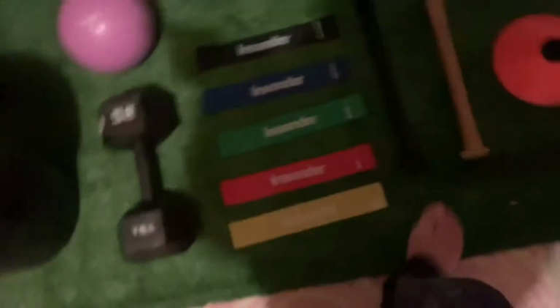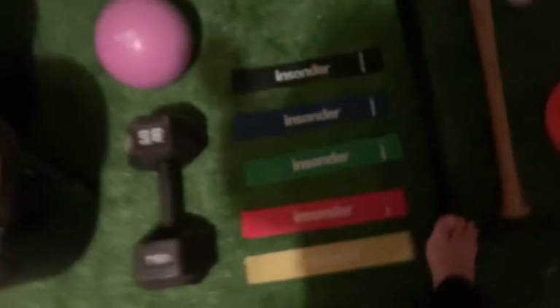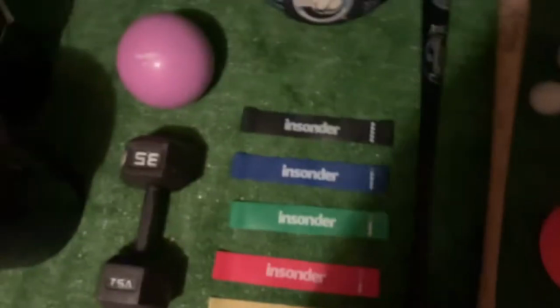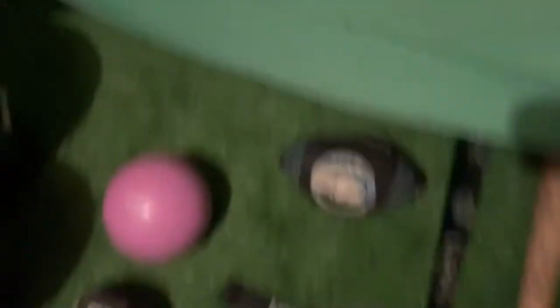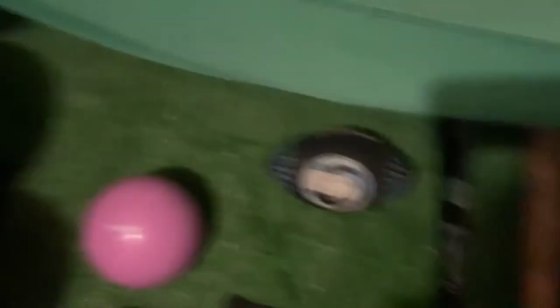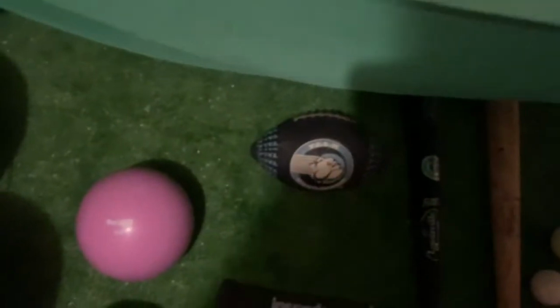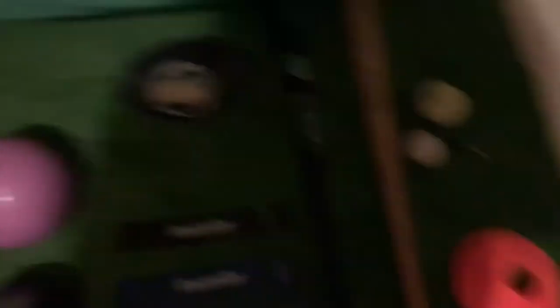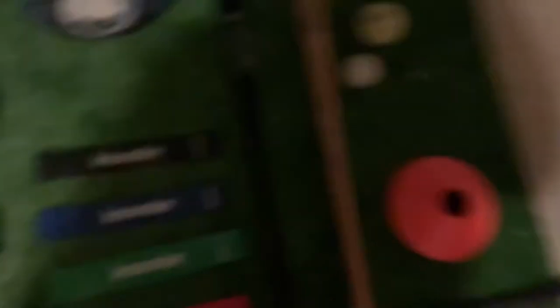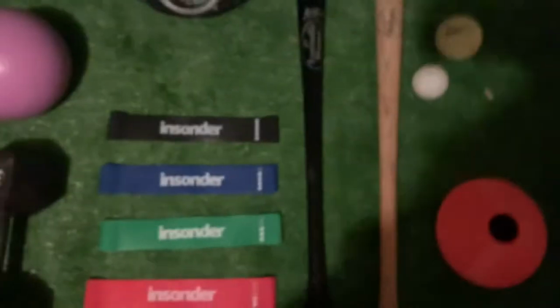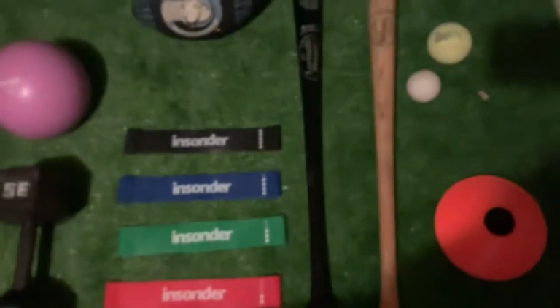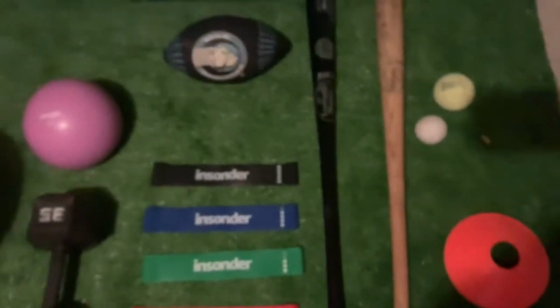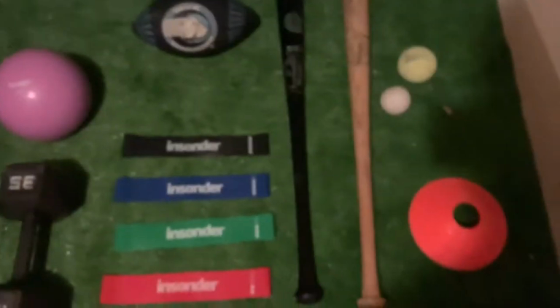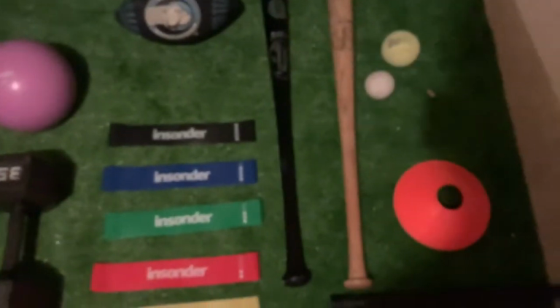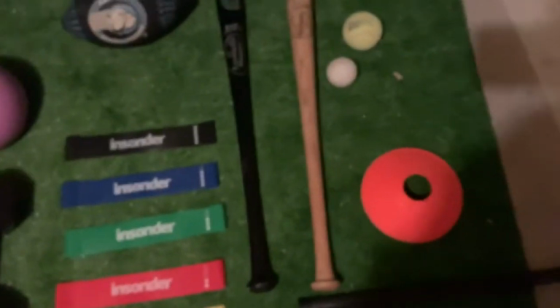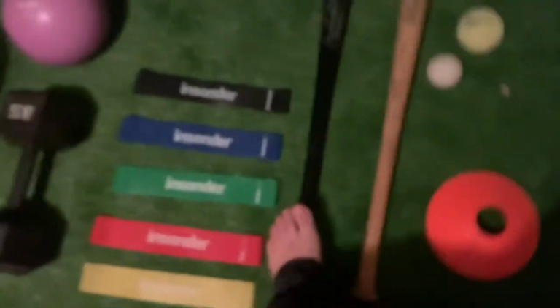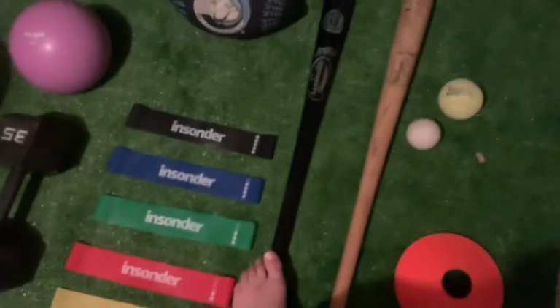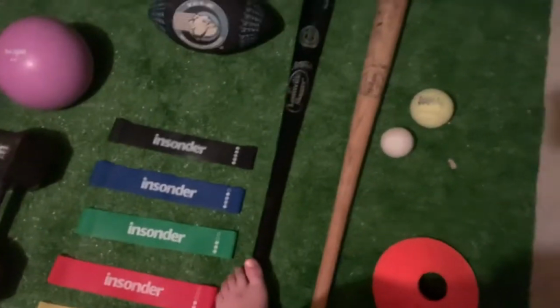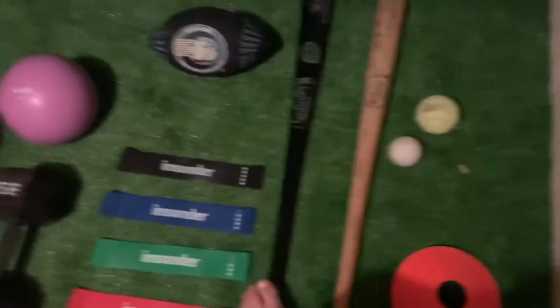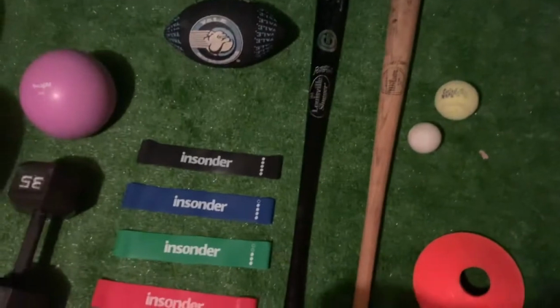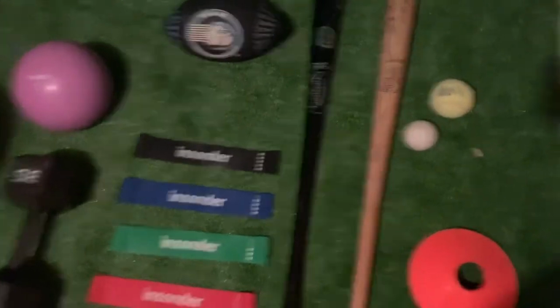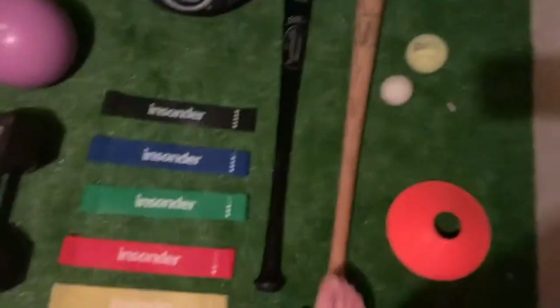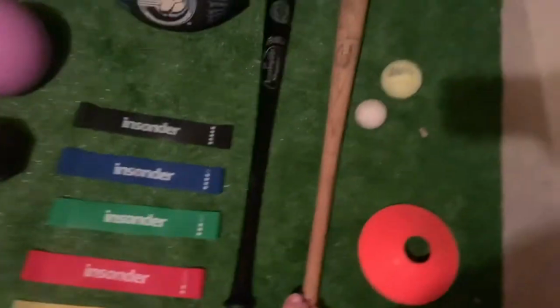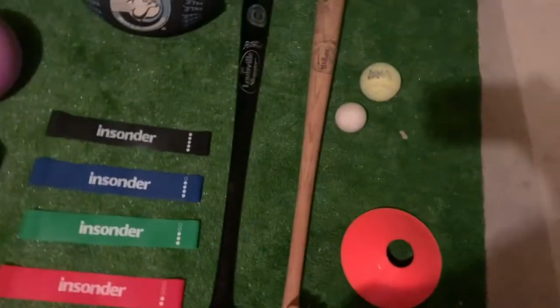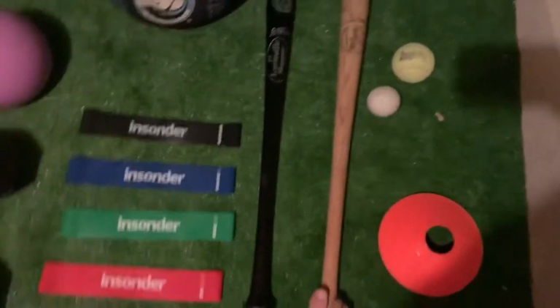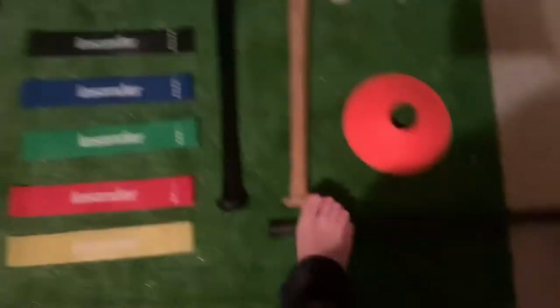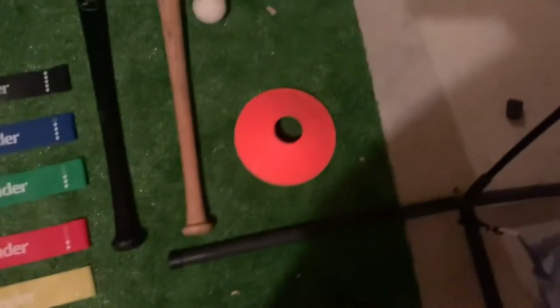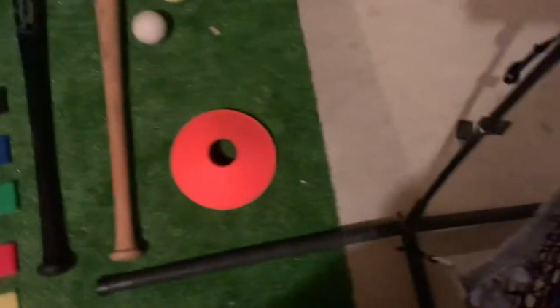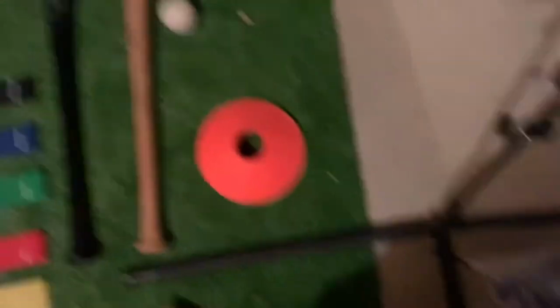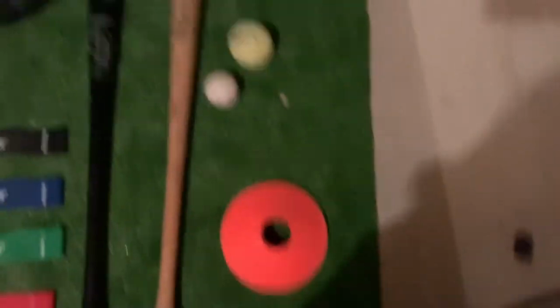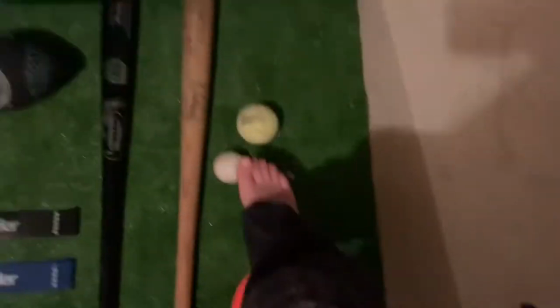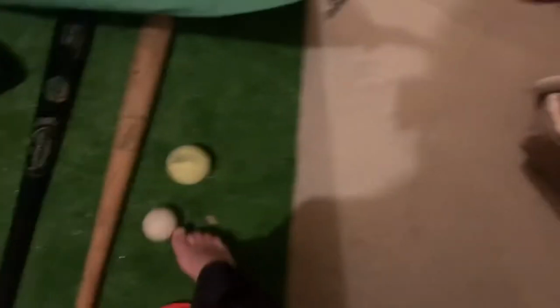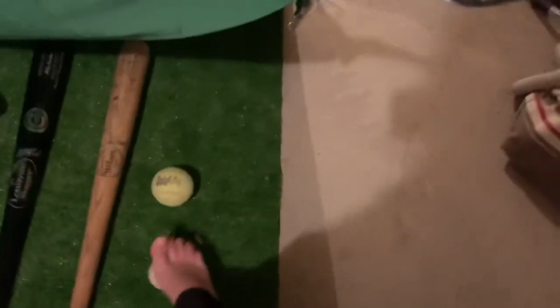Then we got the five stretchy bands and a football, and two baseball bats — this one I use to swing with because it's heavier than this one, and this one I hit with. And then we got the lacrosse ball.